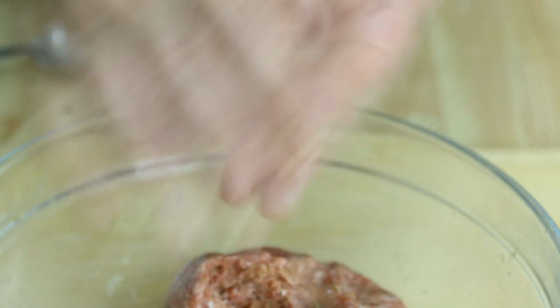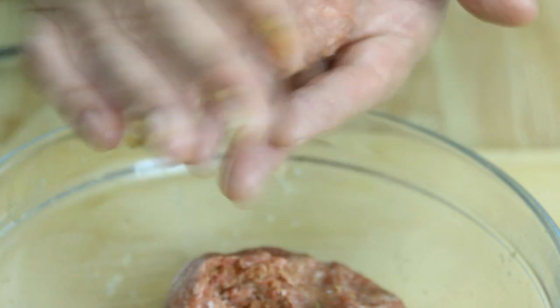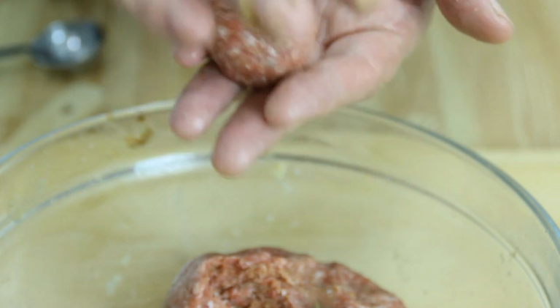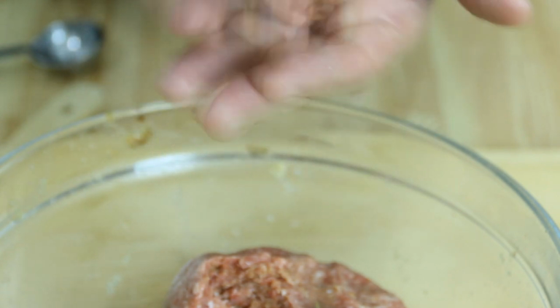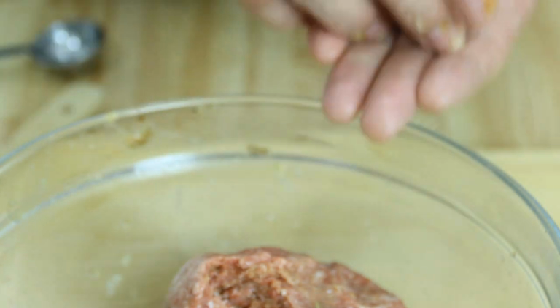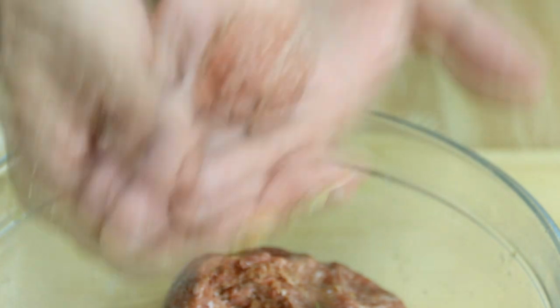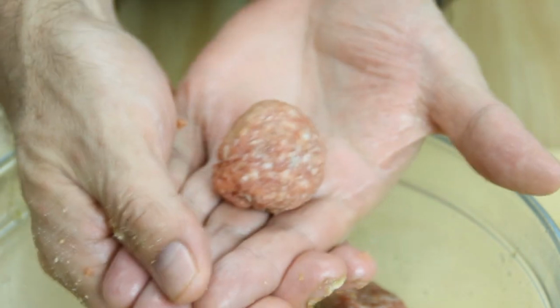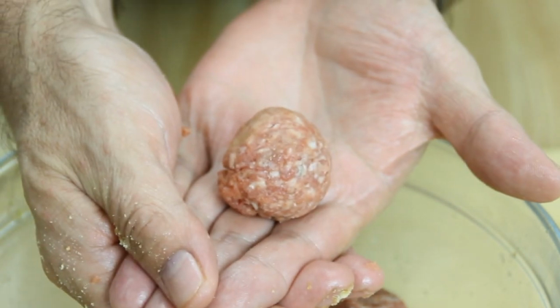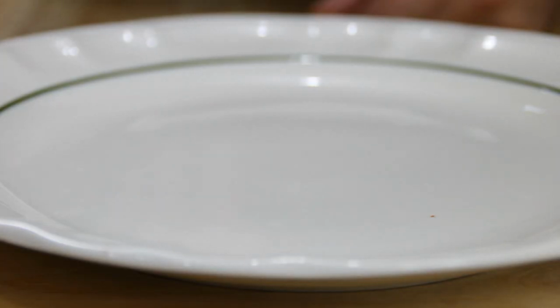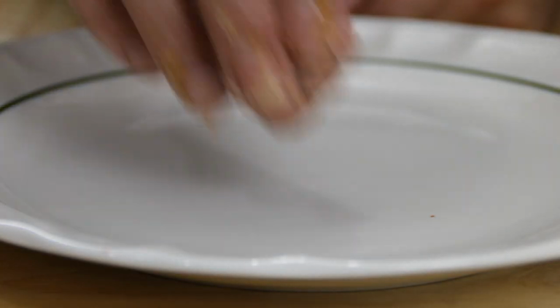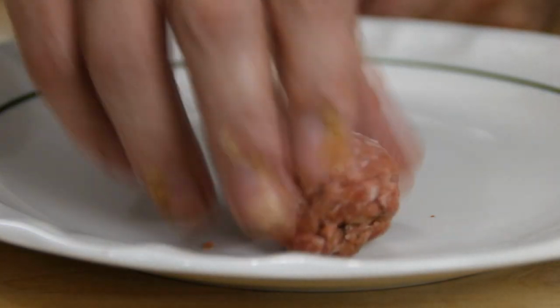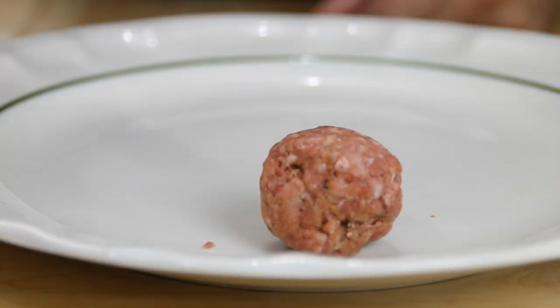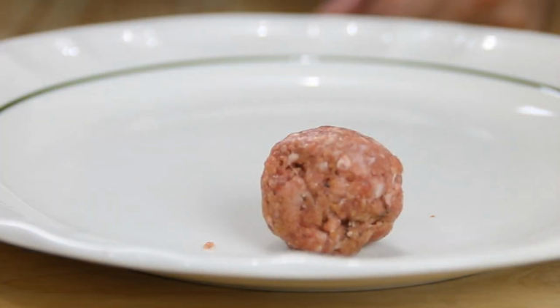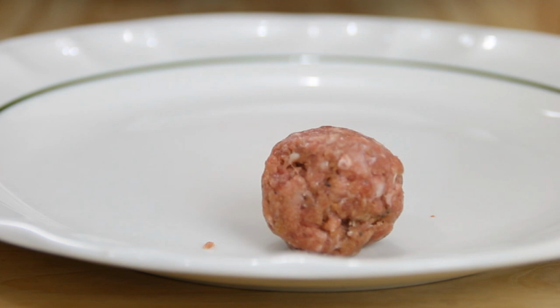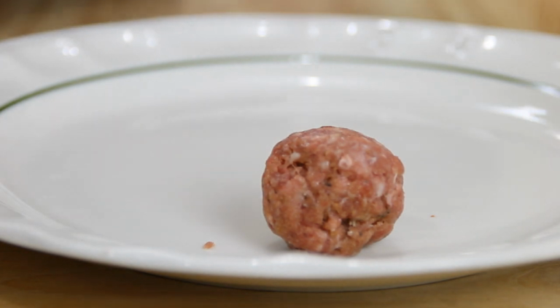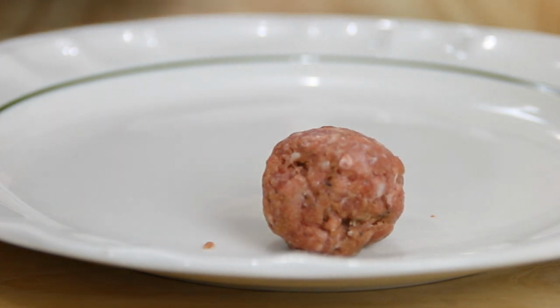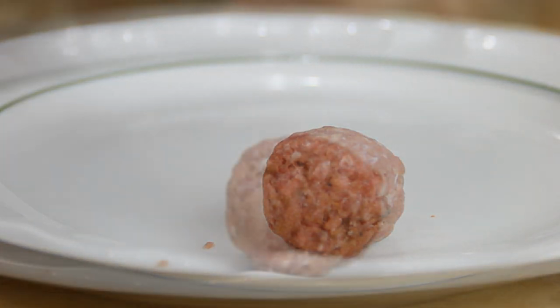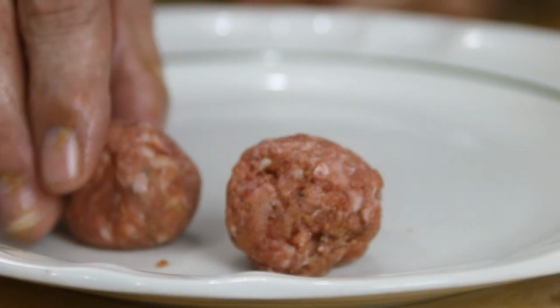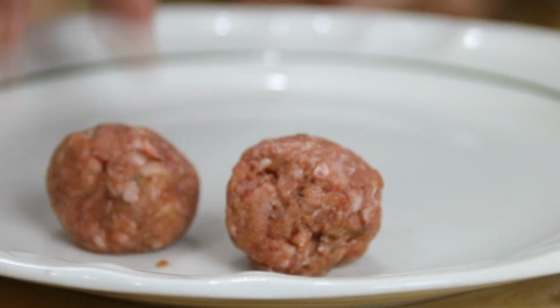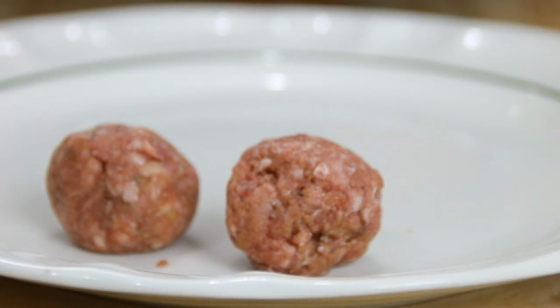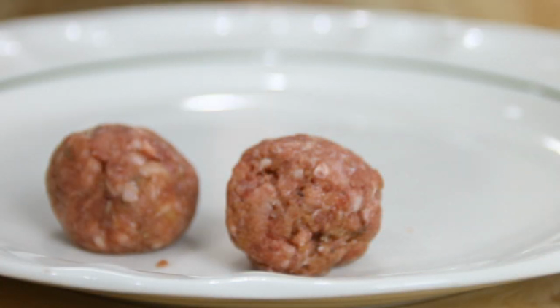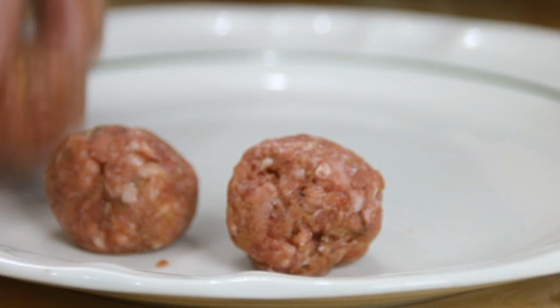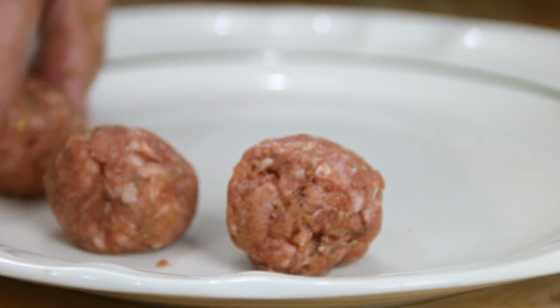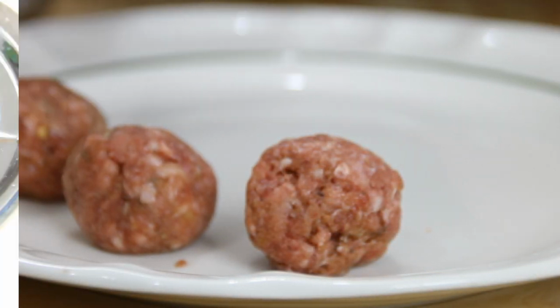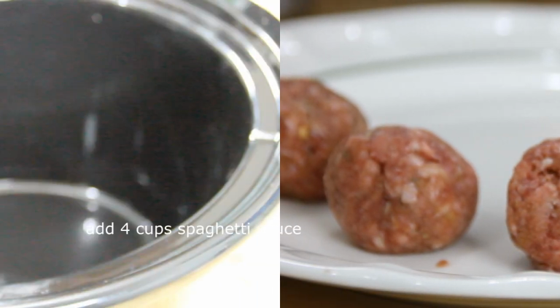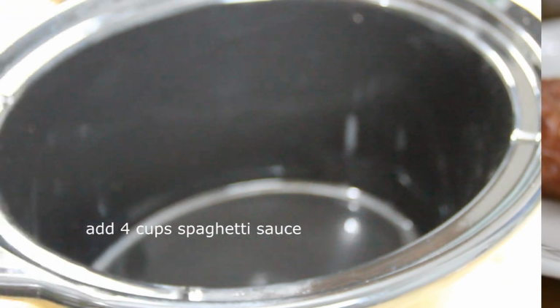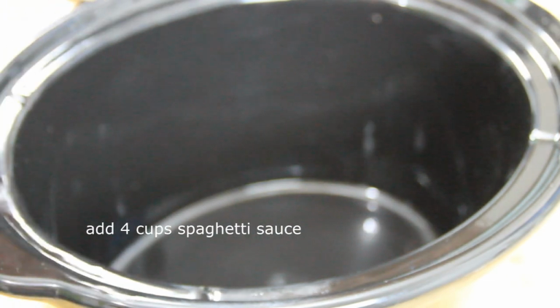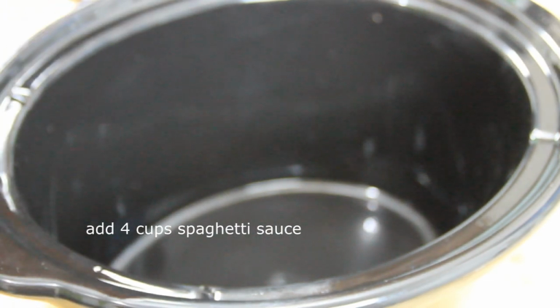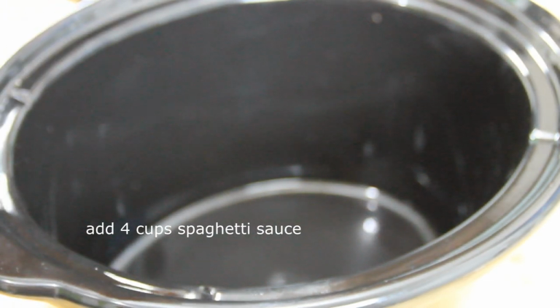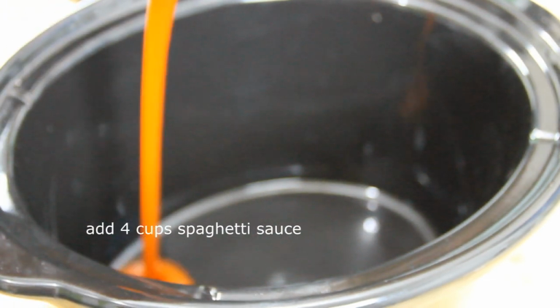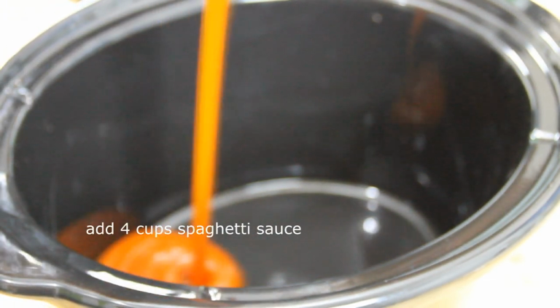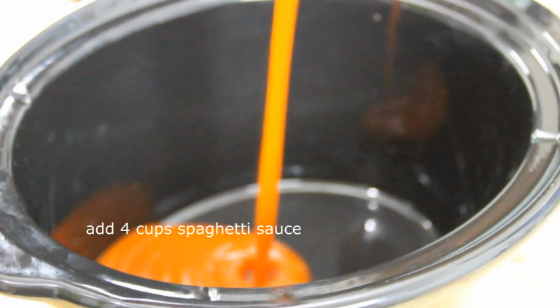What we're gonna do is scoop up basically a heaping tablespoon, place it in the palm of our hands, and simply shape it into a meatball. Set the meatball aside on a plate, and of course we're gonna repeat this process for the rest of the mixture.